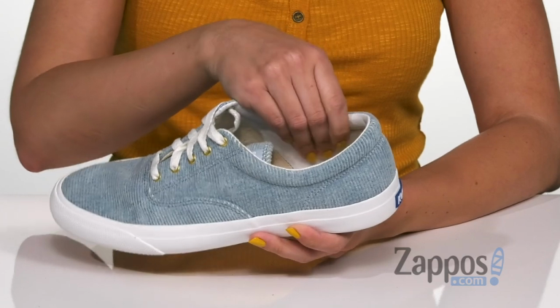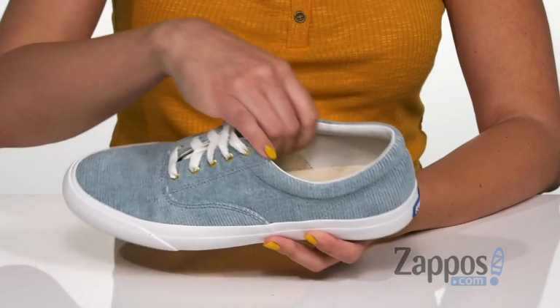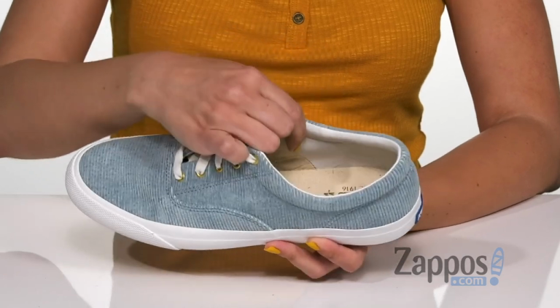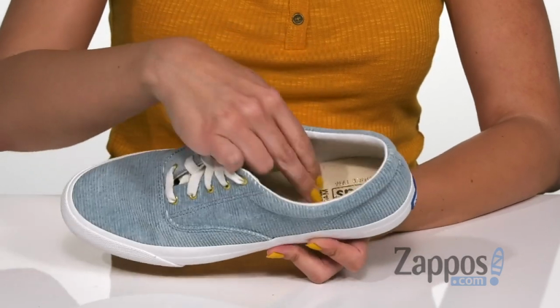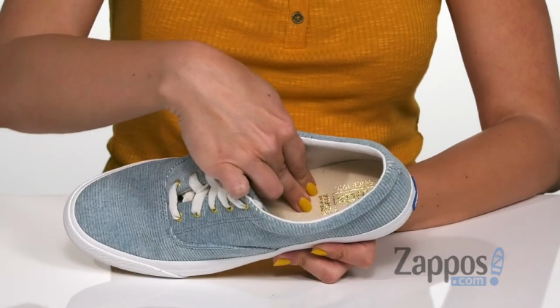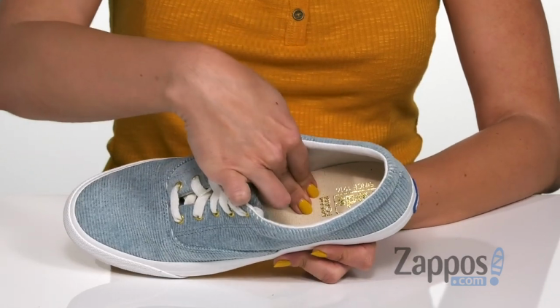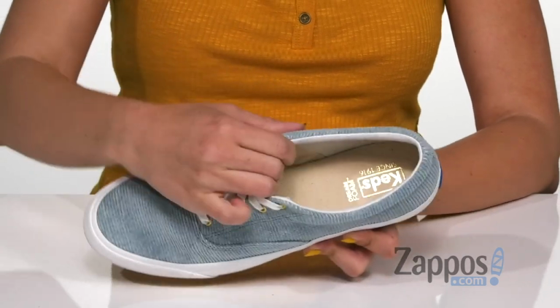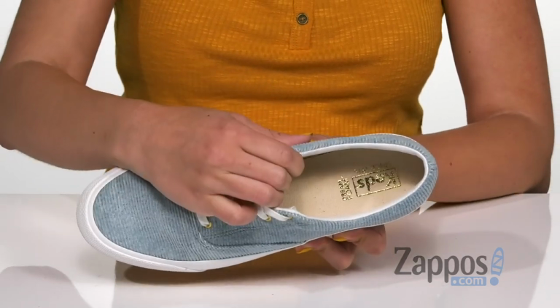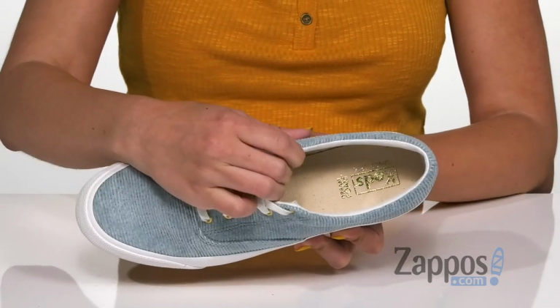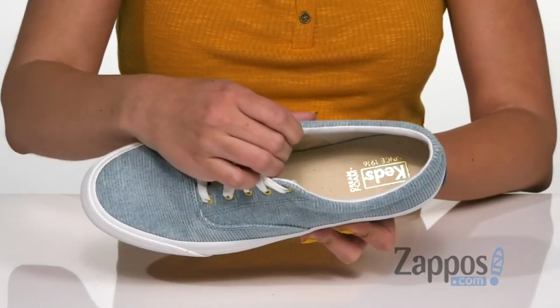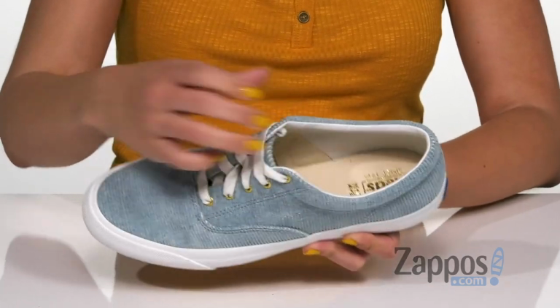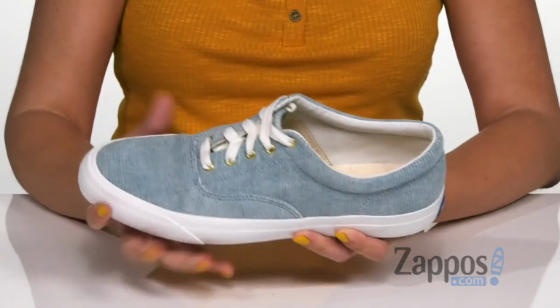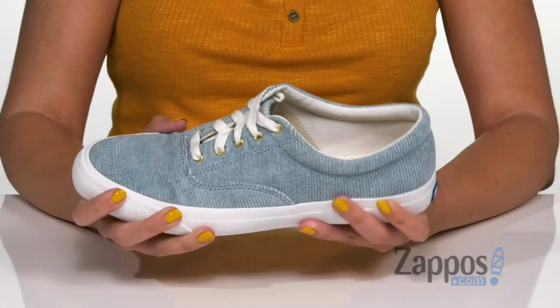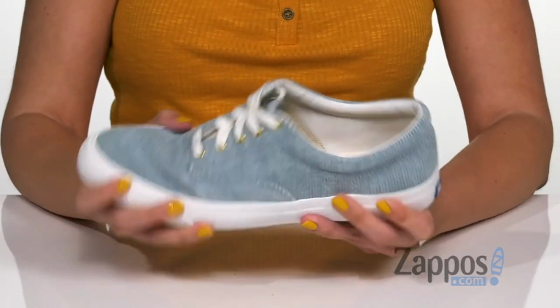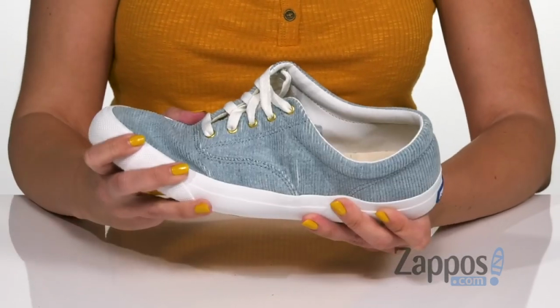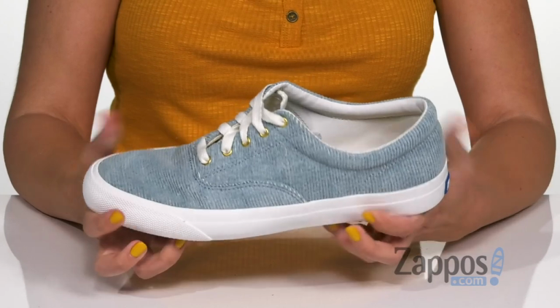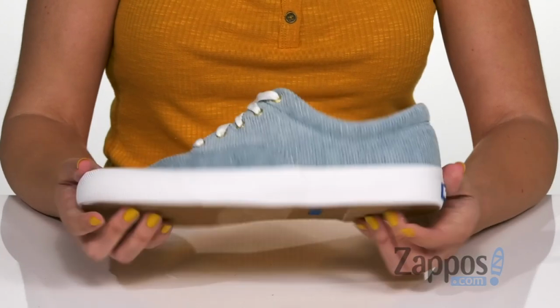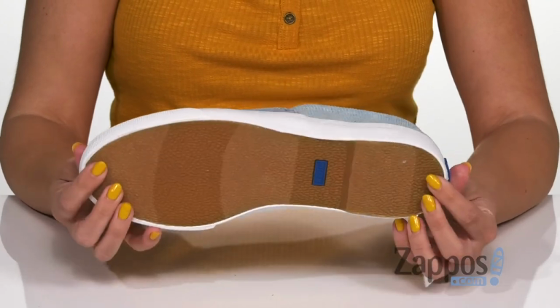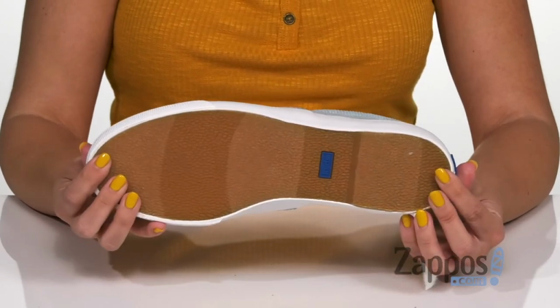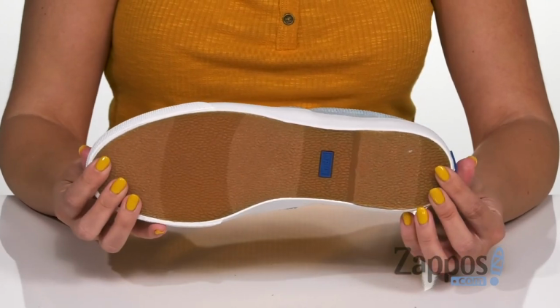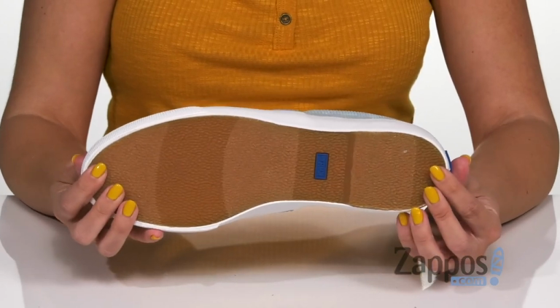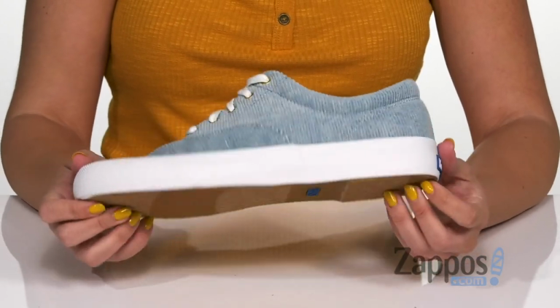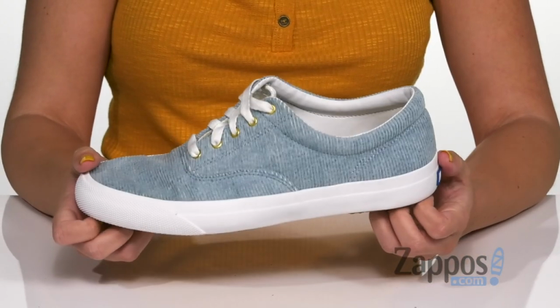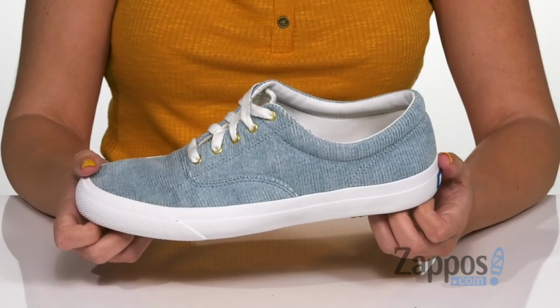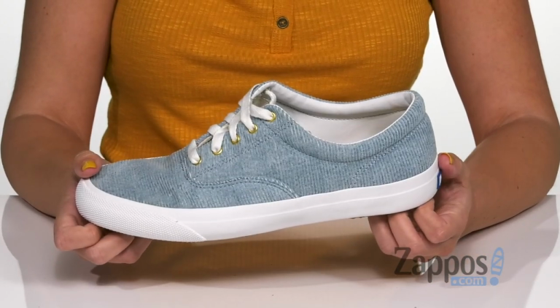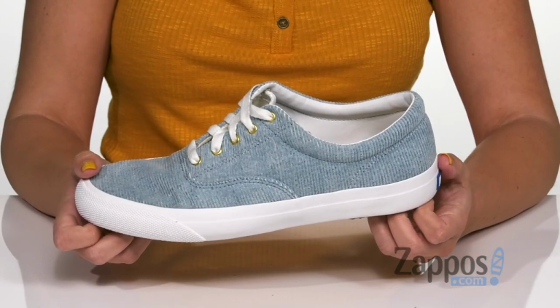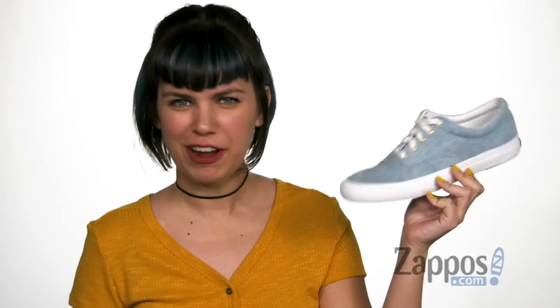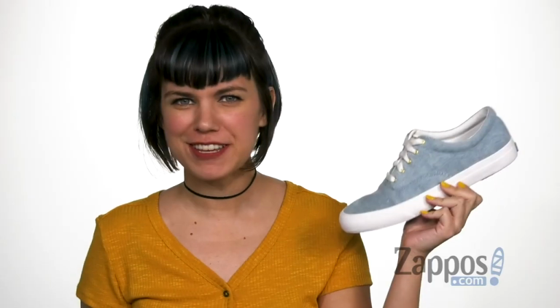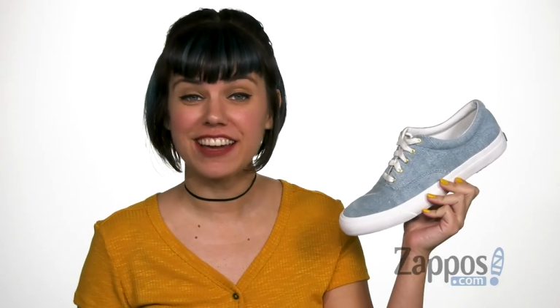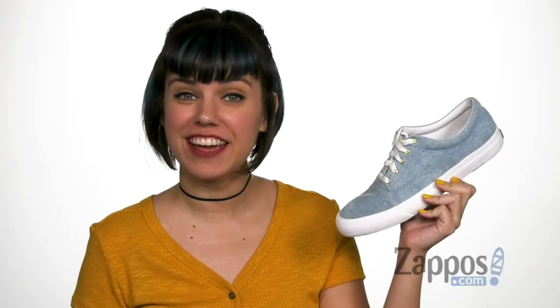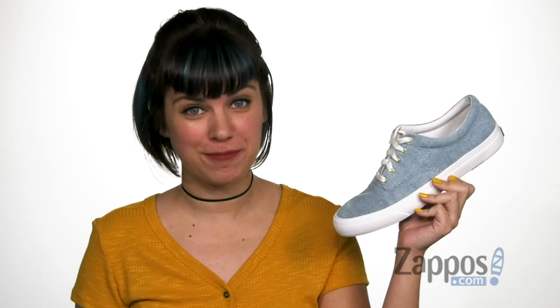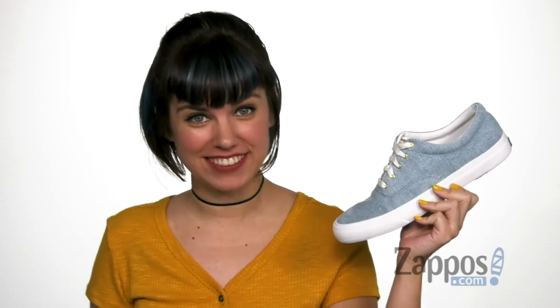Inside there's a breathable lining and you have a cushioned Dream Foam footbed for all-day comfort. Great flexibility — it's all on top of a durable rubber outsole. Grab this cute style today, it's from Keds.